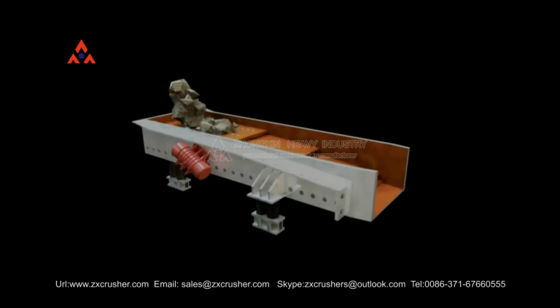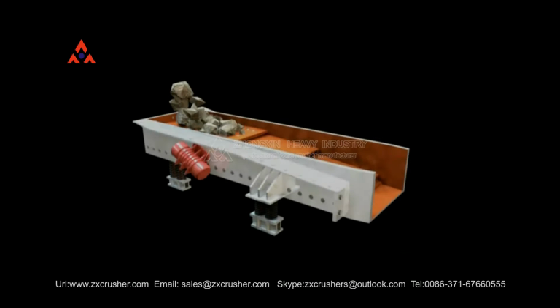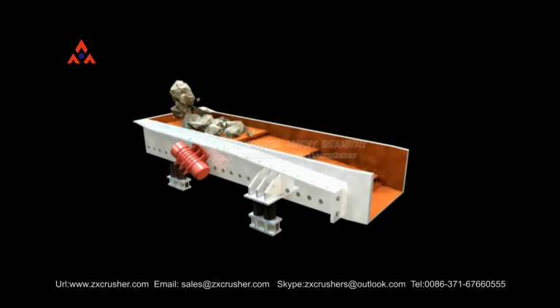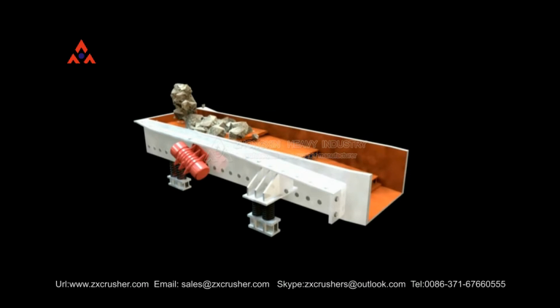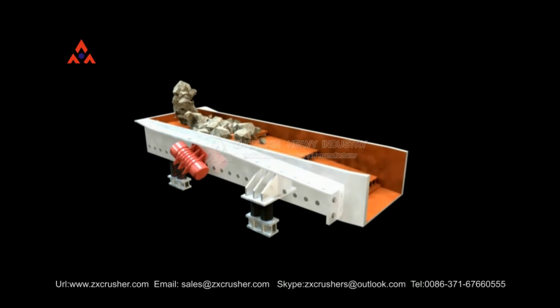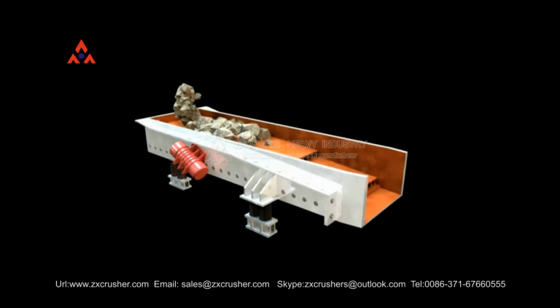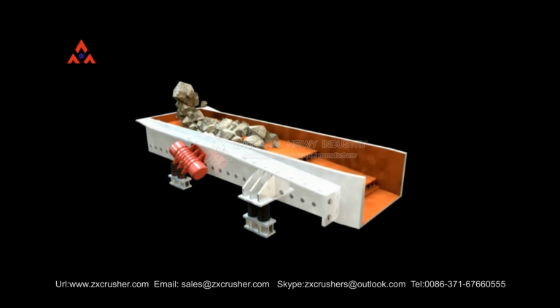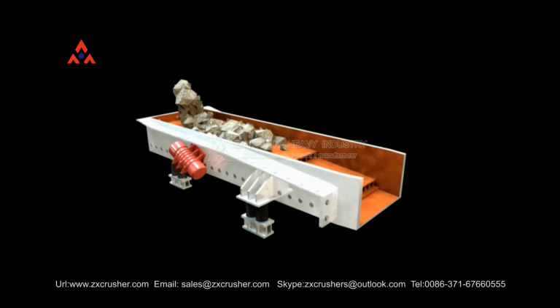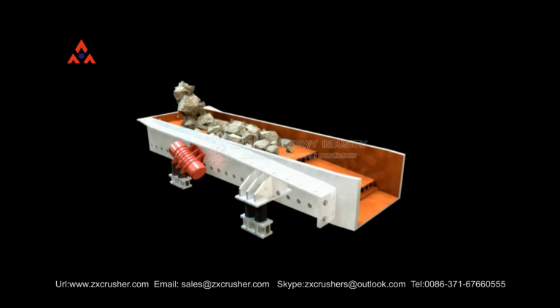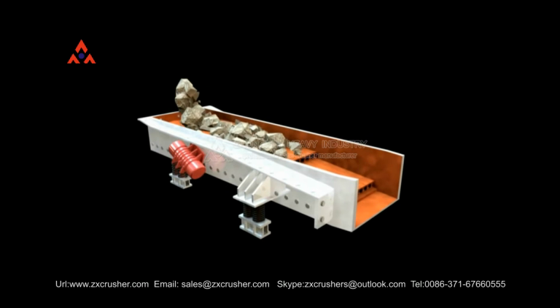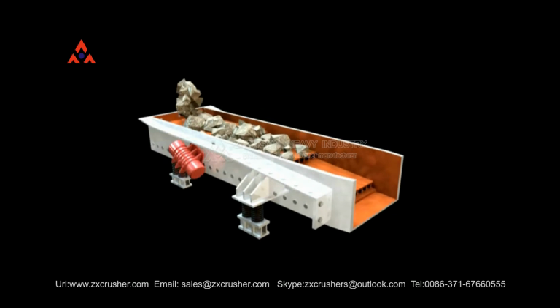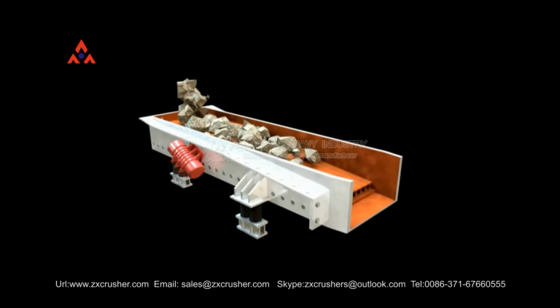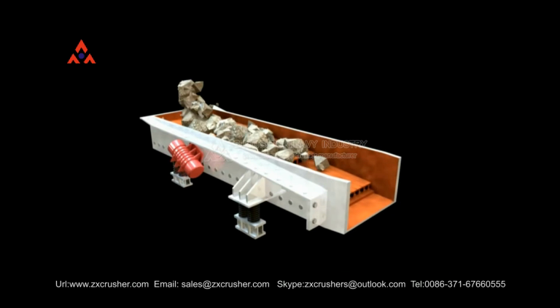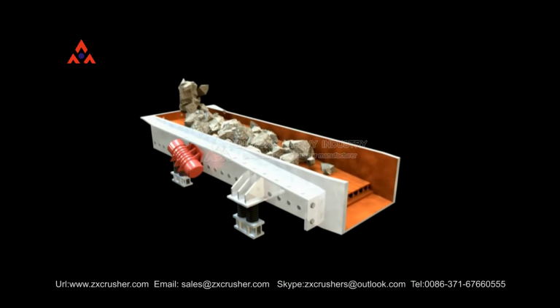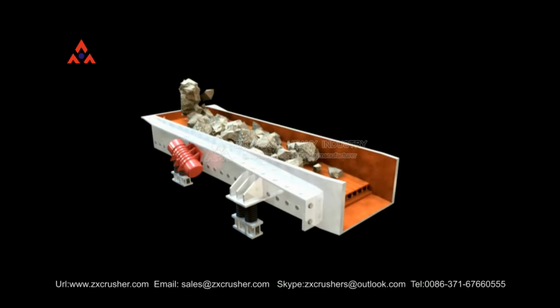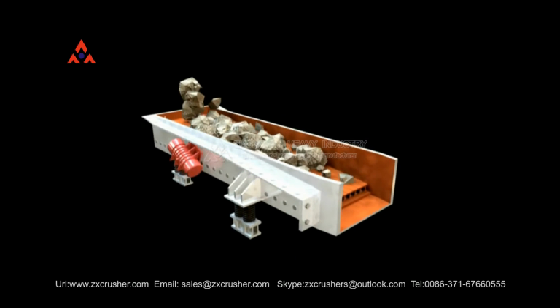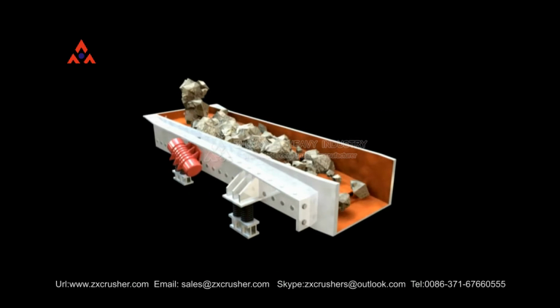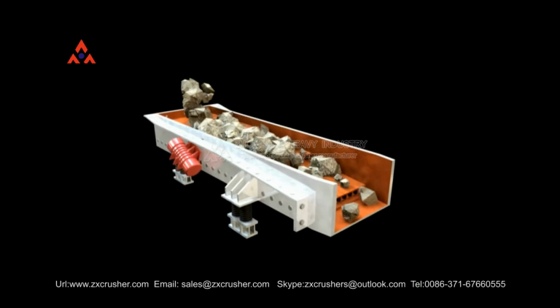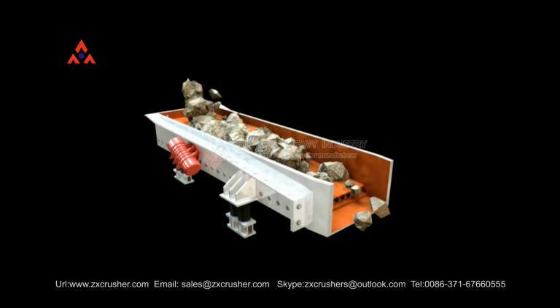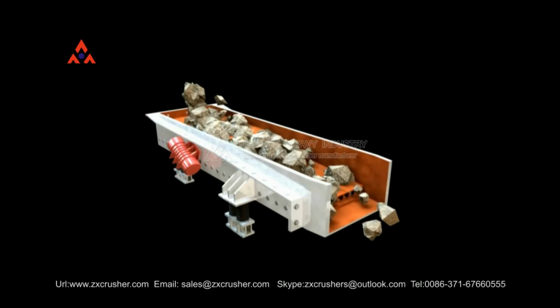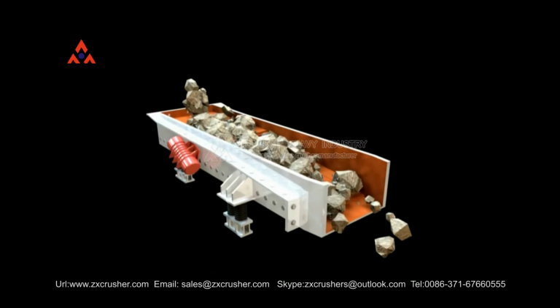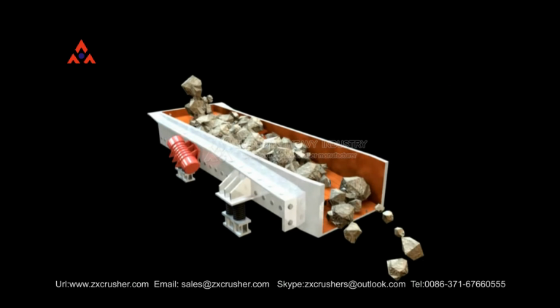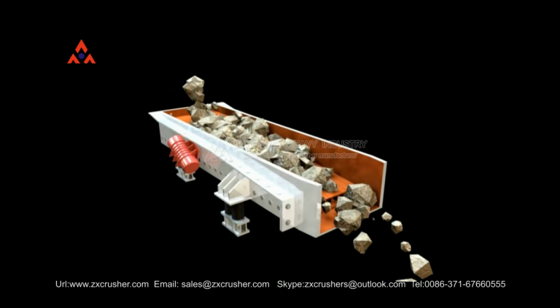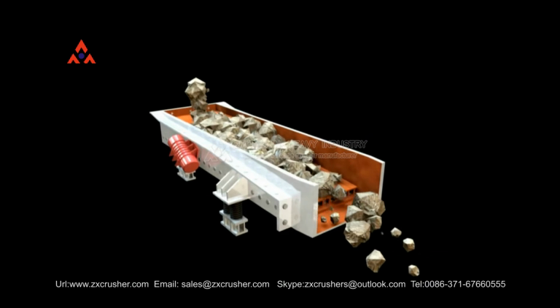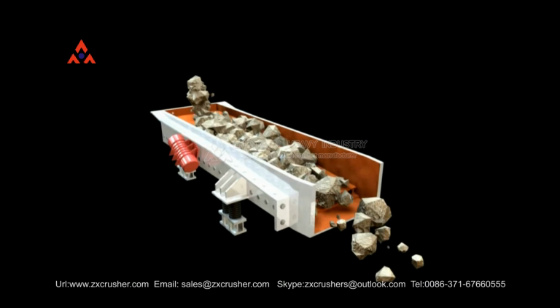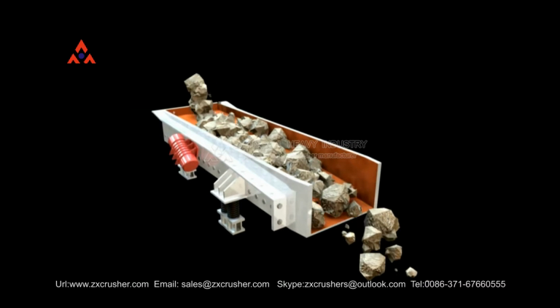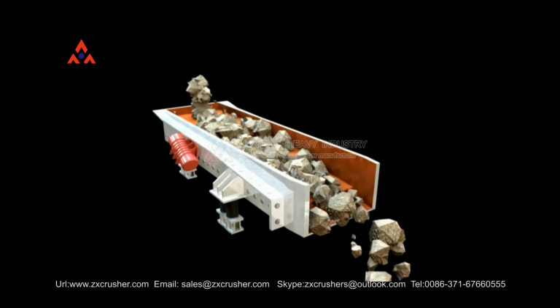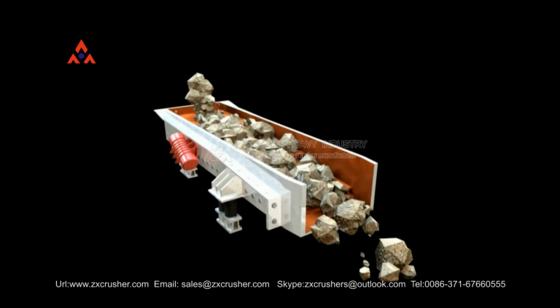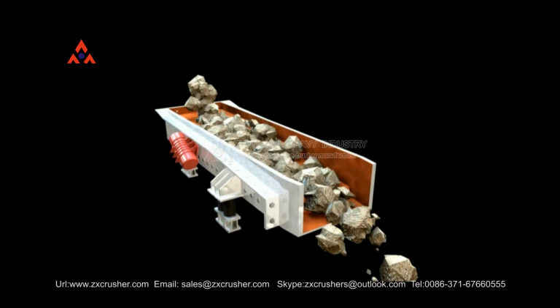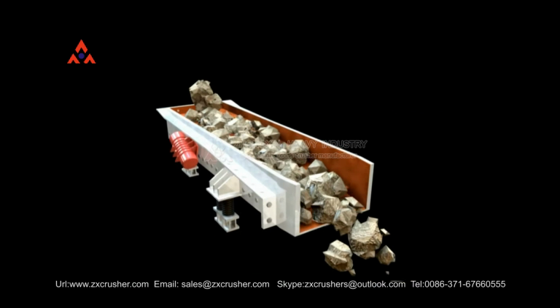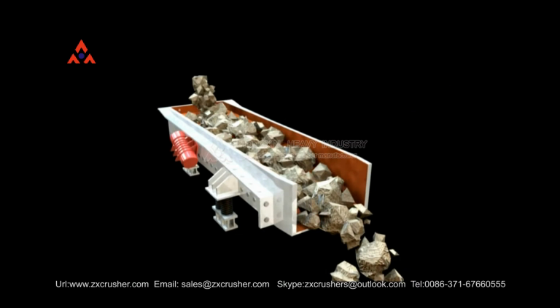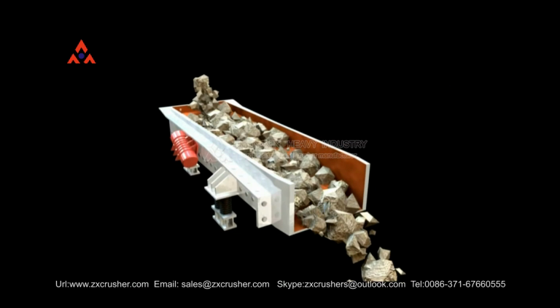Linear Feeder has features of stable vibration, reliable operation, and long service life. It can feed the crushing machine continuously and has primary saving on materials.